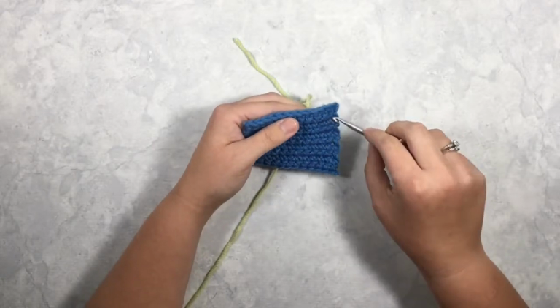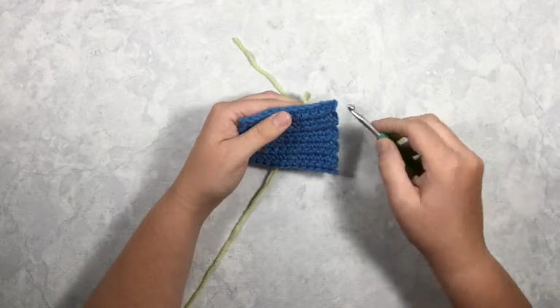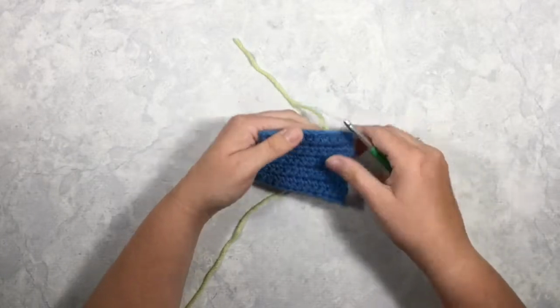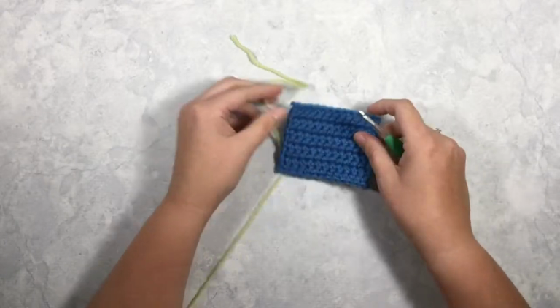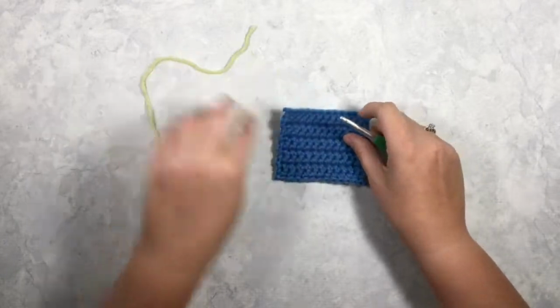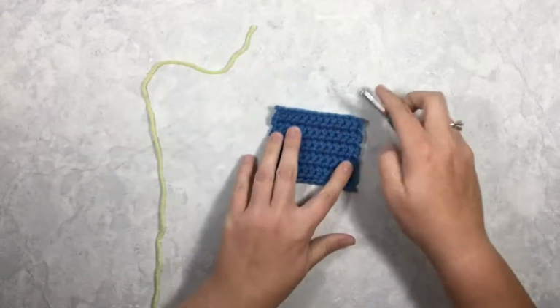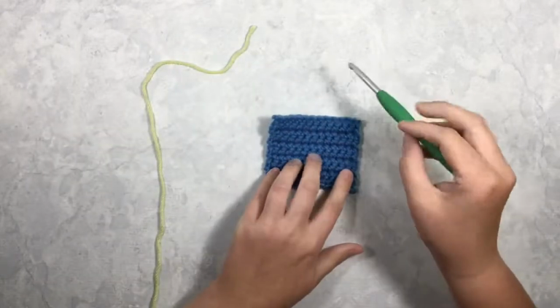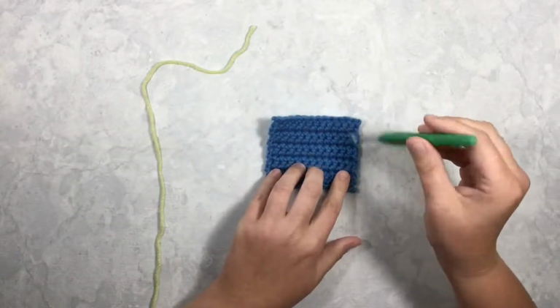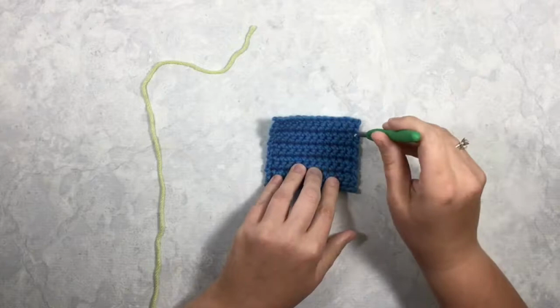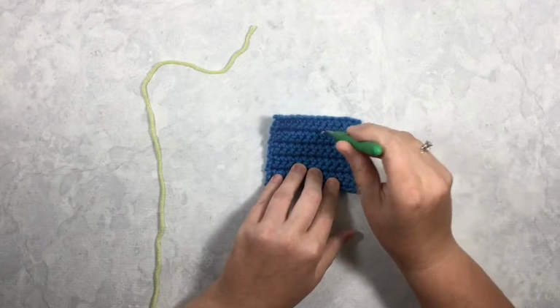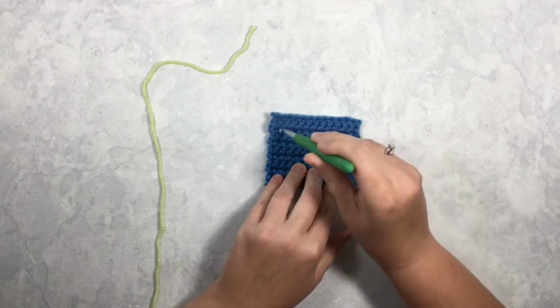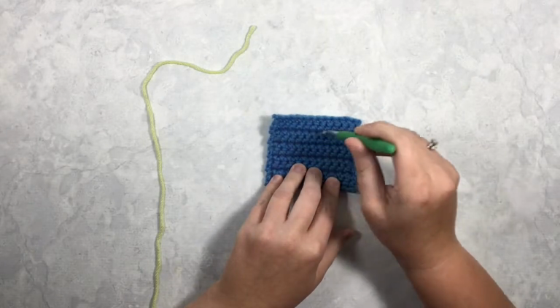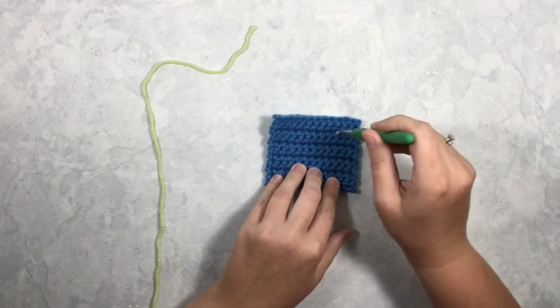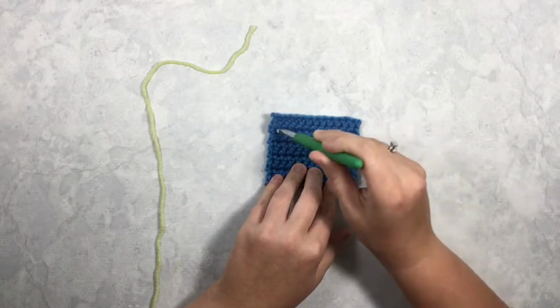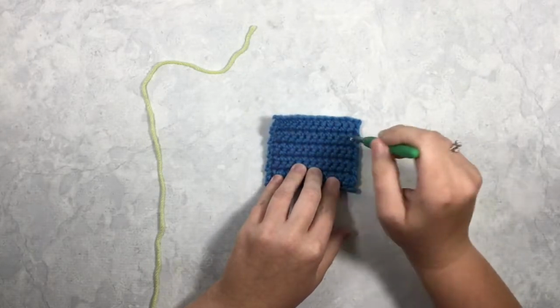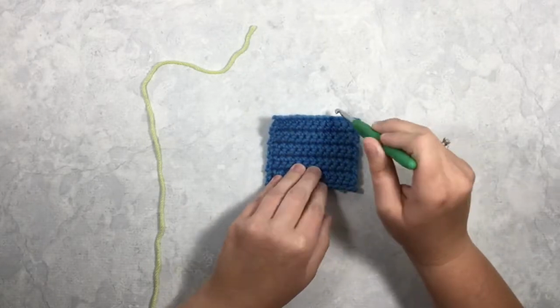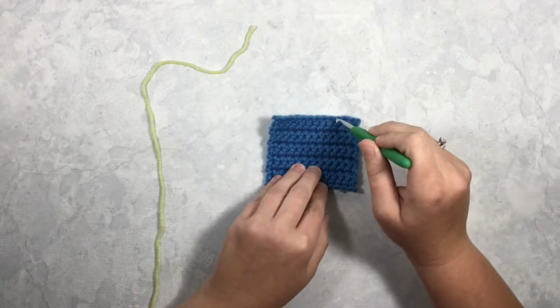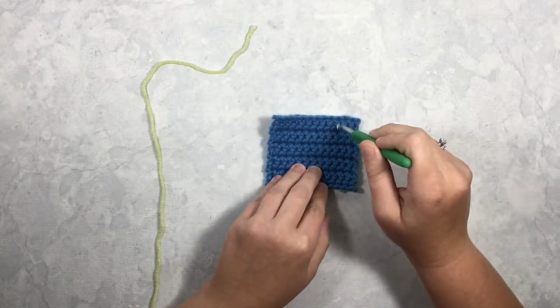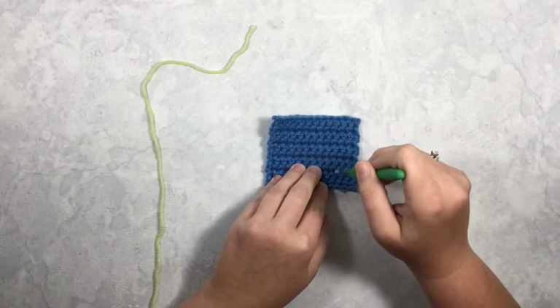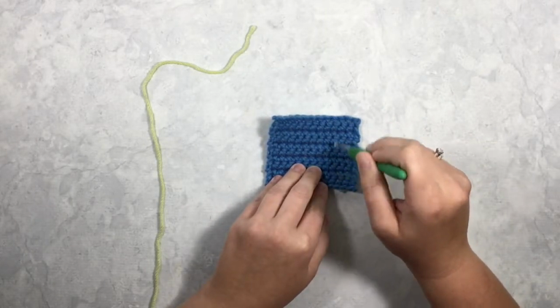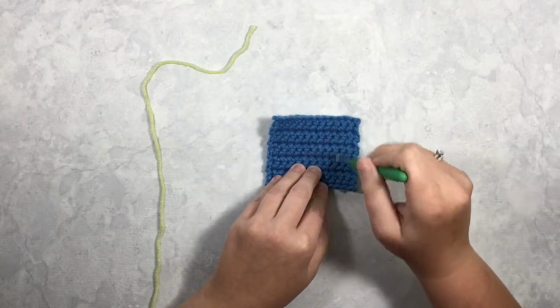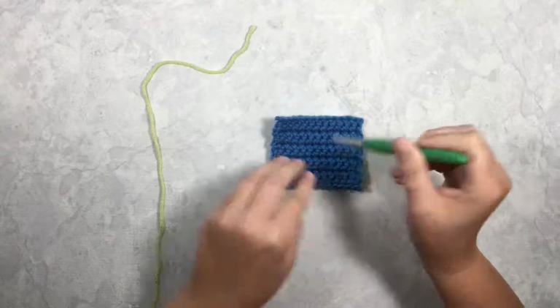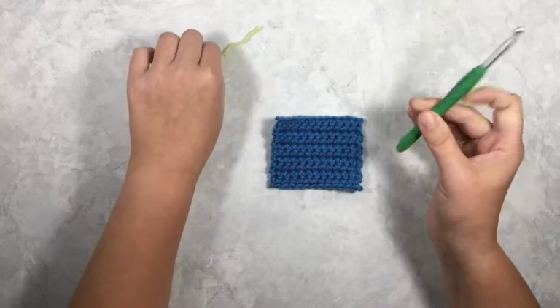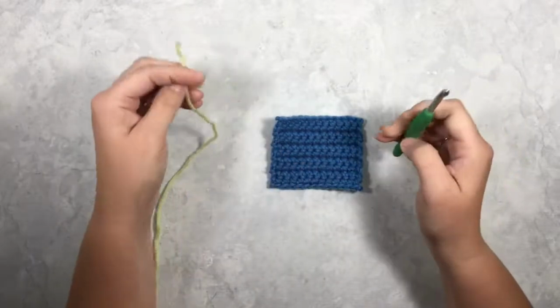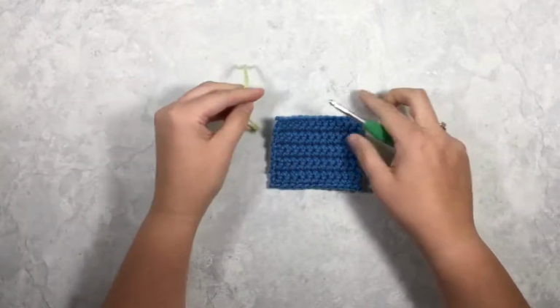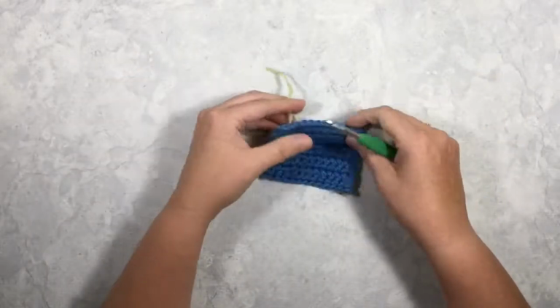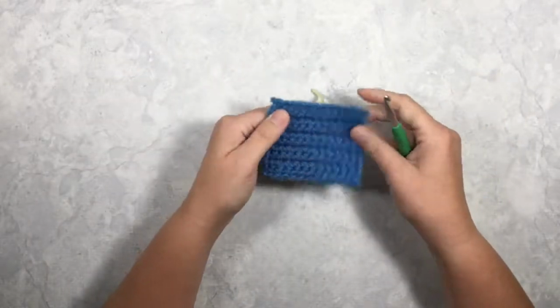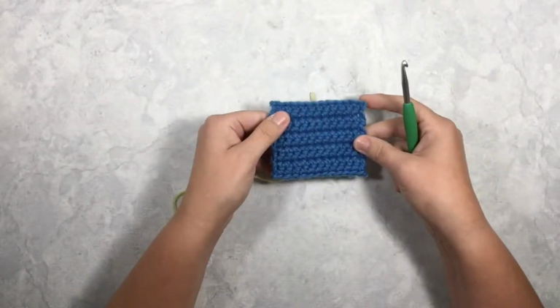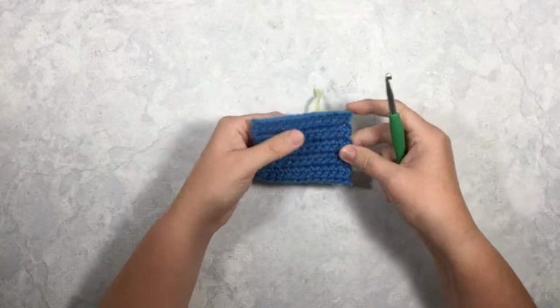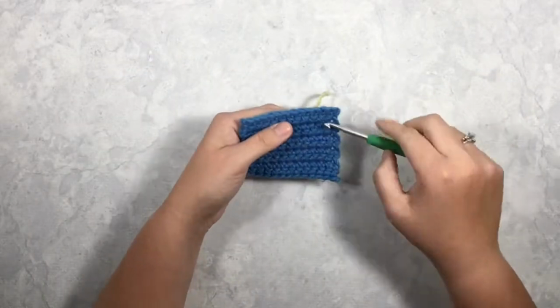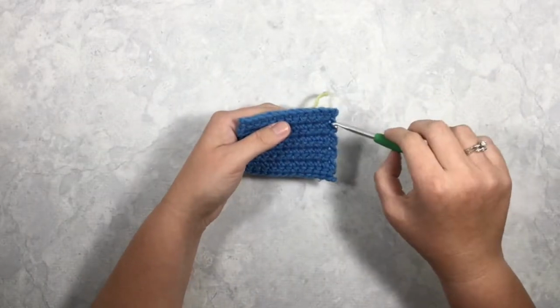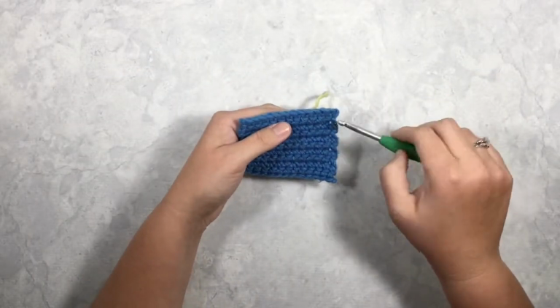You can surface slip stitch along your rows parallel to your rows, or you can surface slip stitch perpendicular to your rows. I'll show you how to do both. First we'll start with parallel.